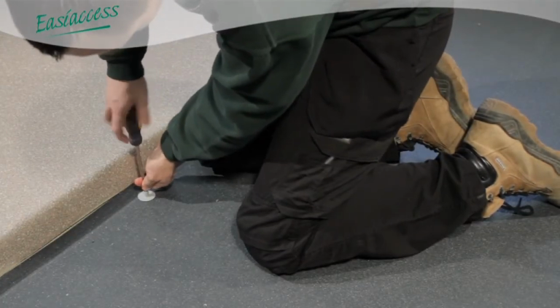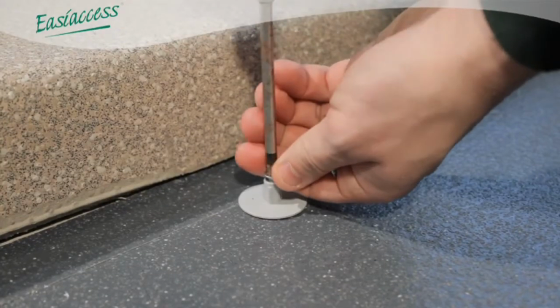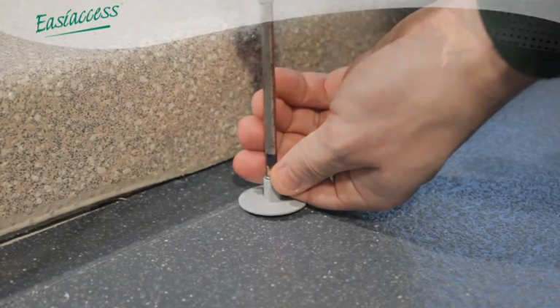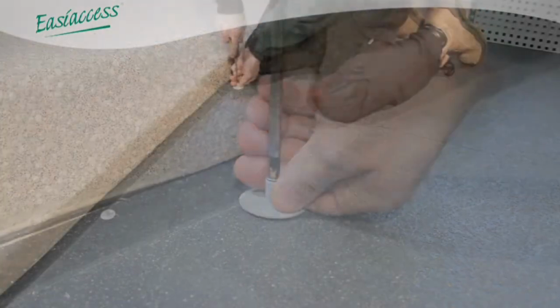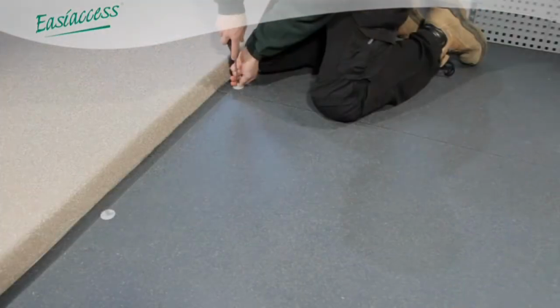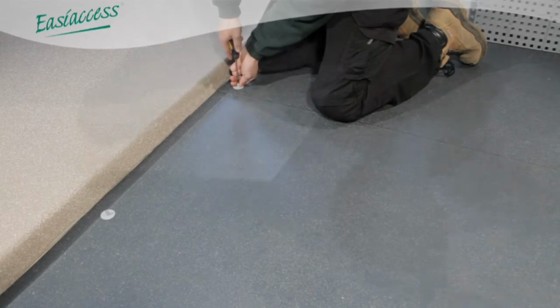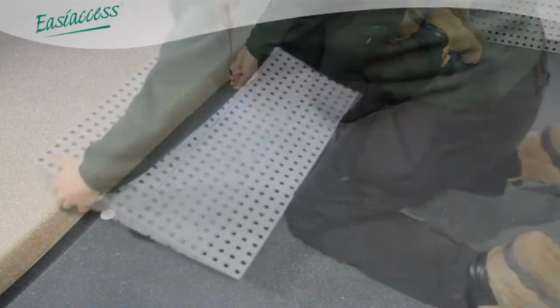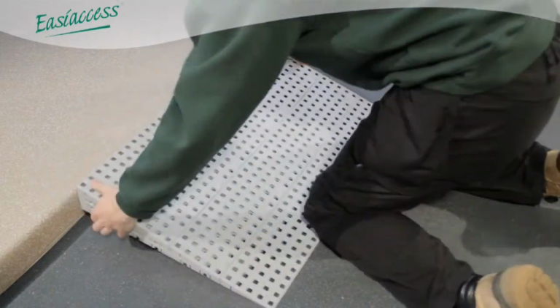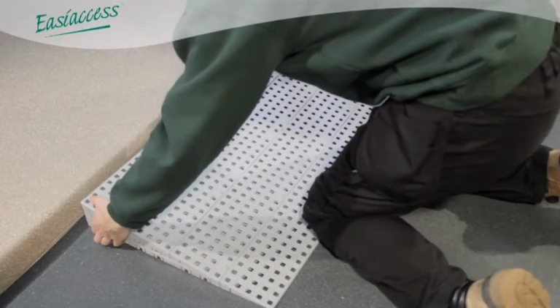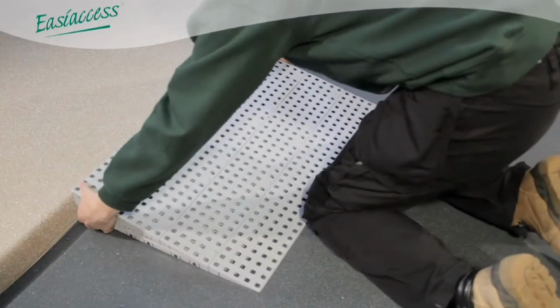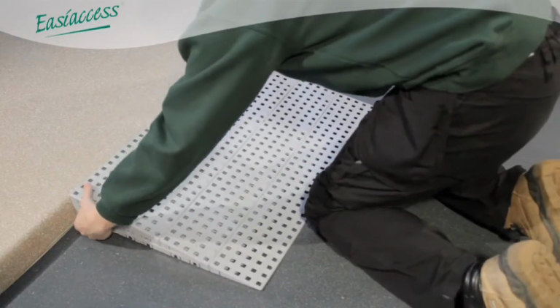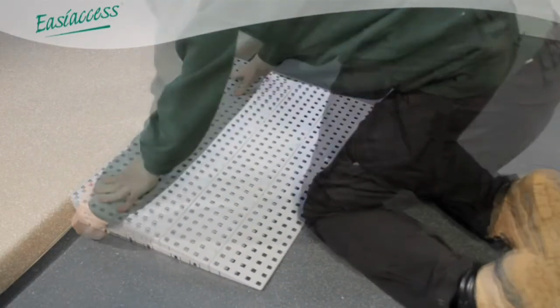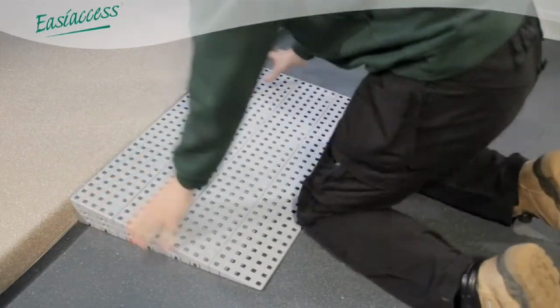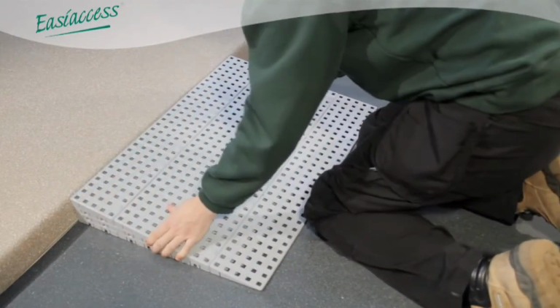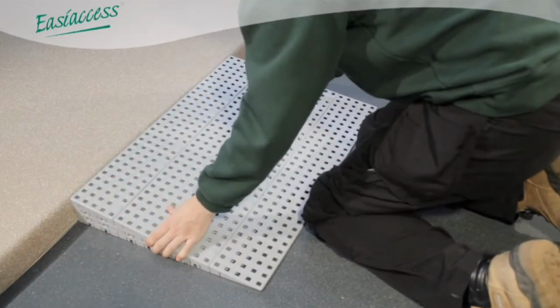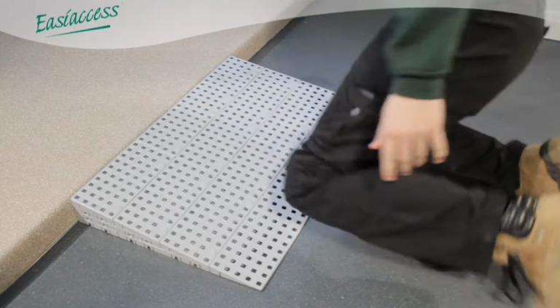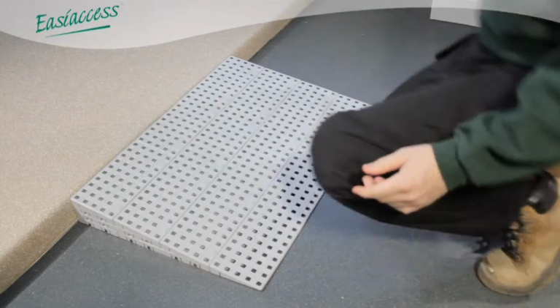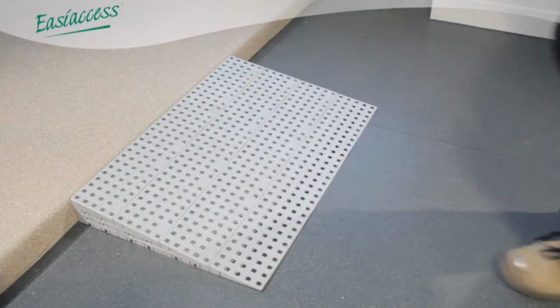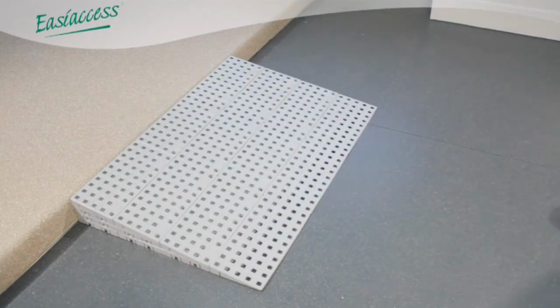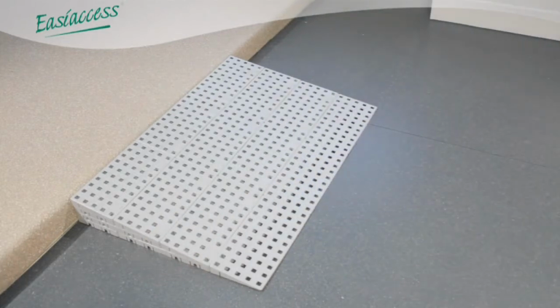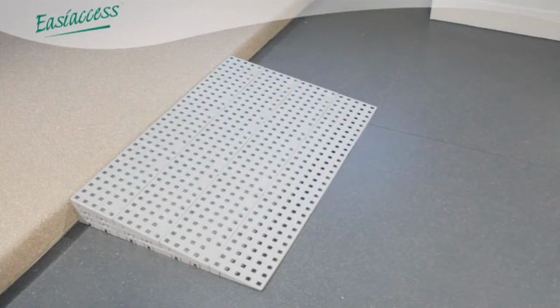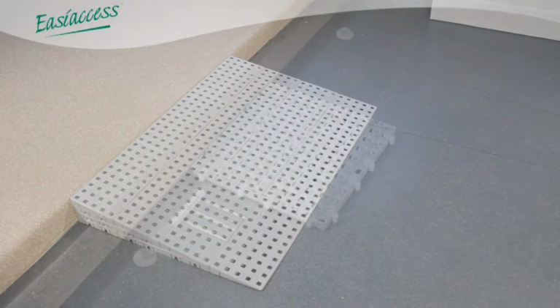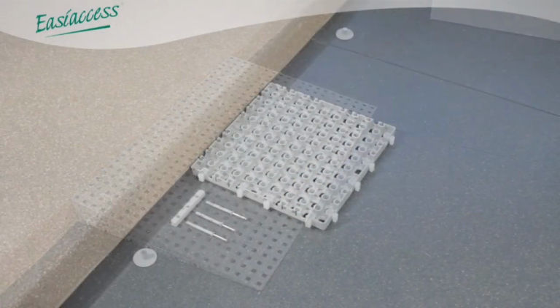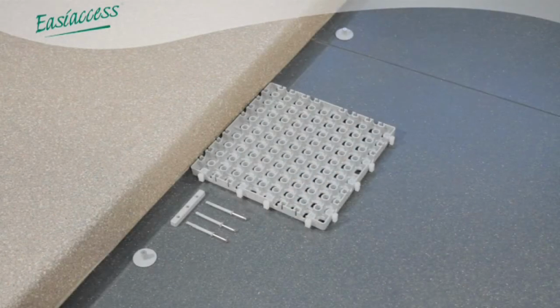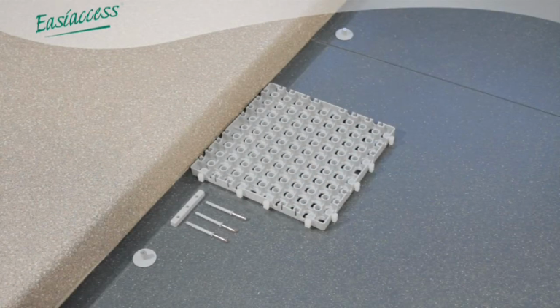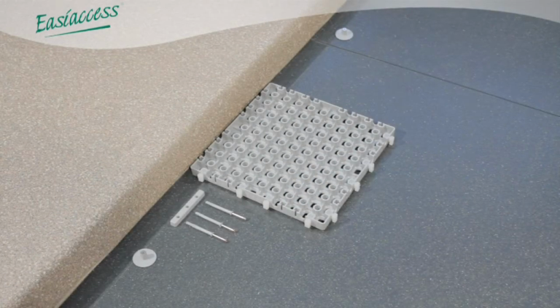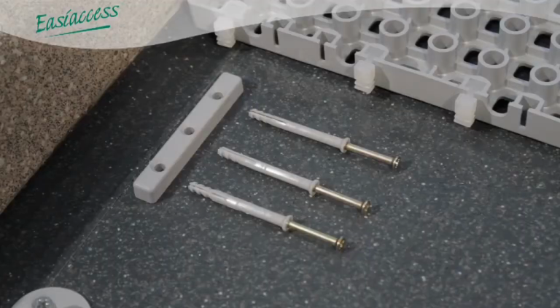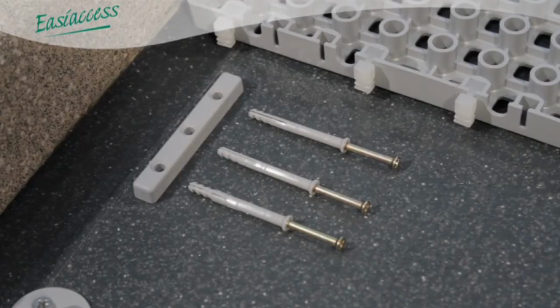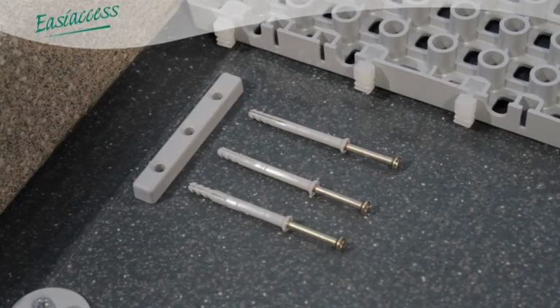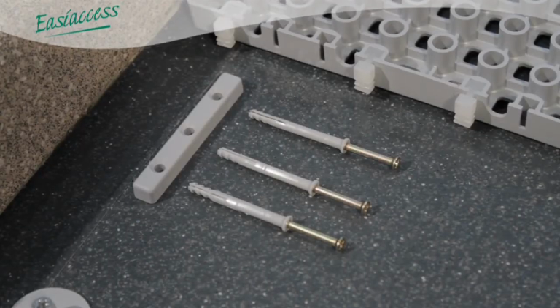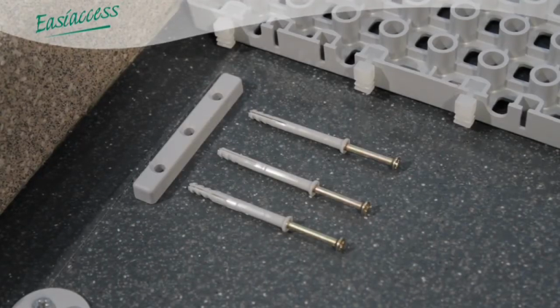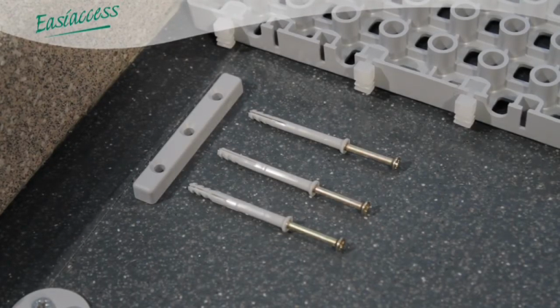Mounting pads produce a mechanical fix, but still allow the ramp to be lifted. The expansion guide can be used in the same way as the mounting pad. However, these allow some sideways movement to the ramp when additional alignment is required.